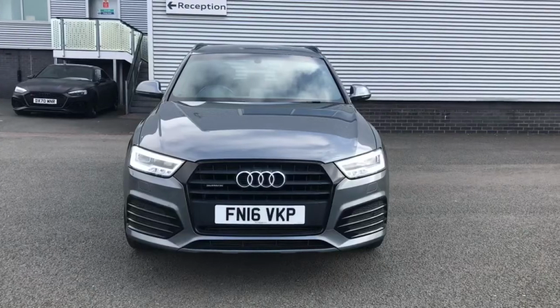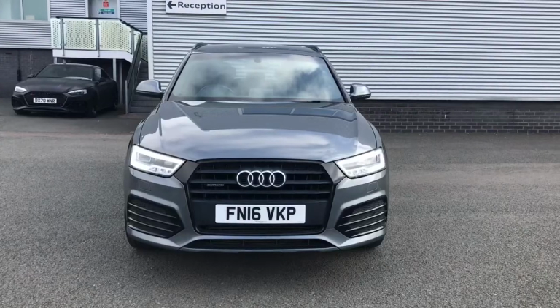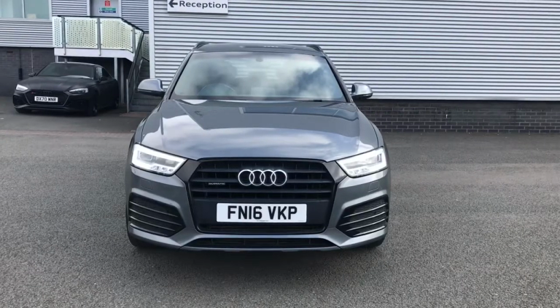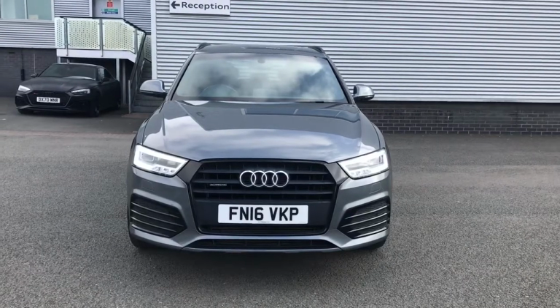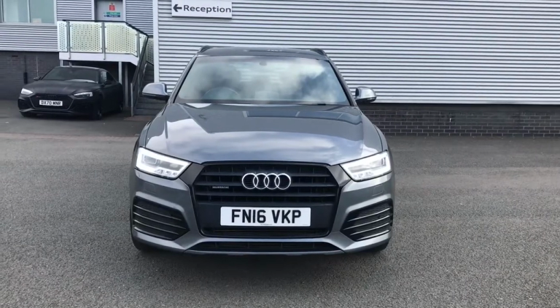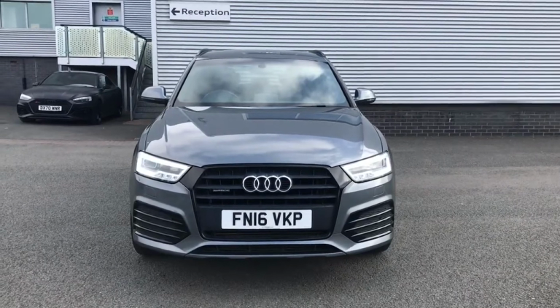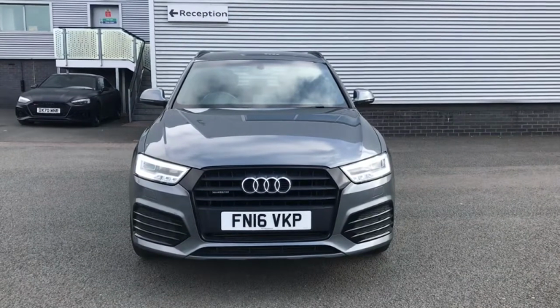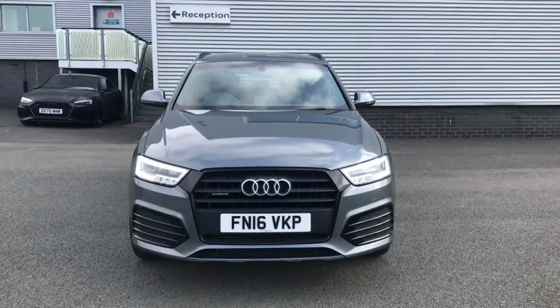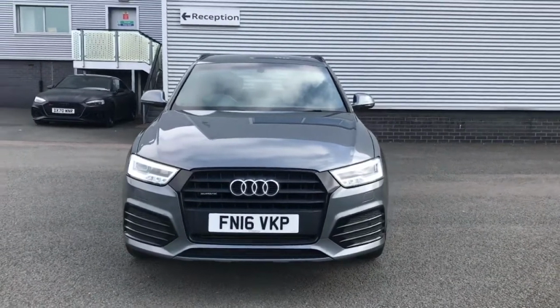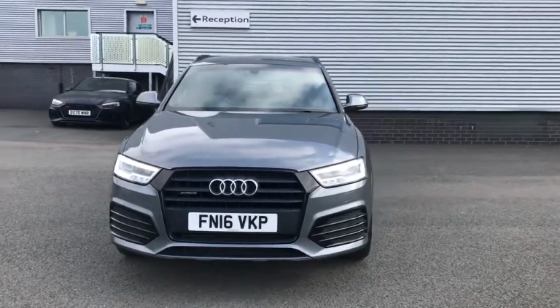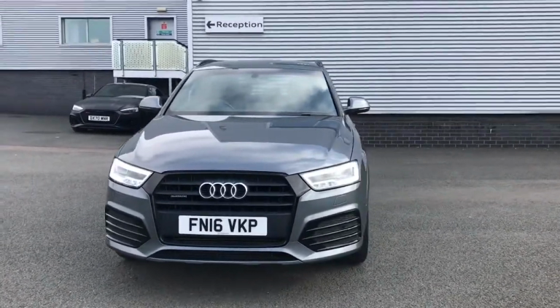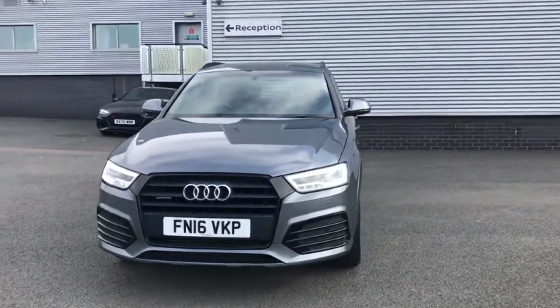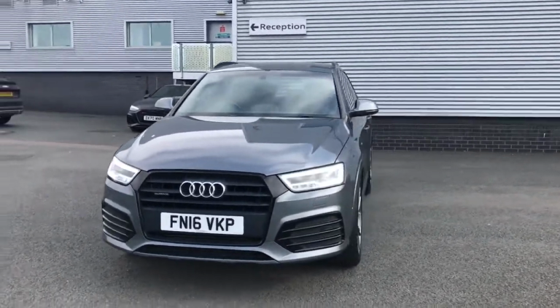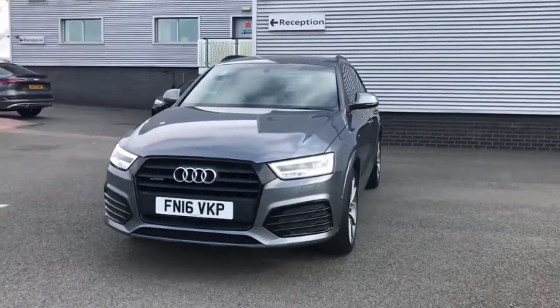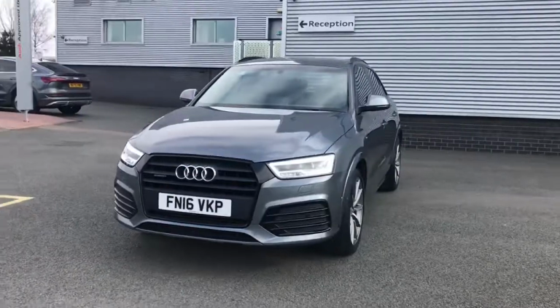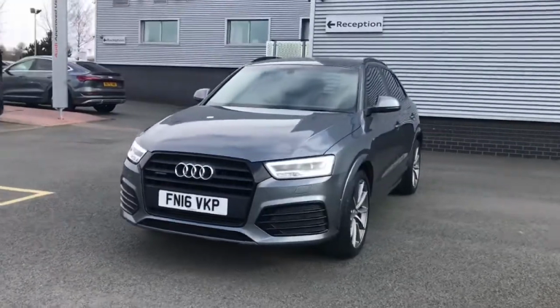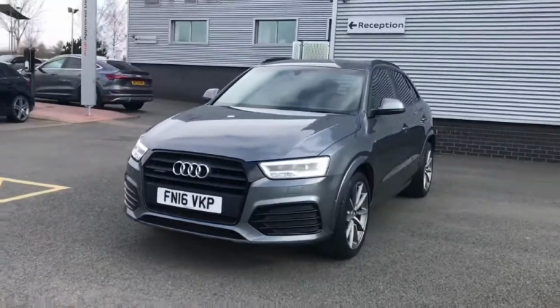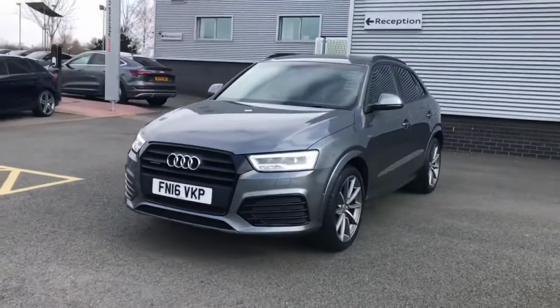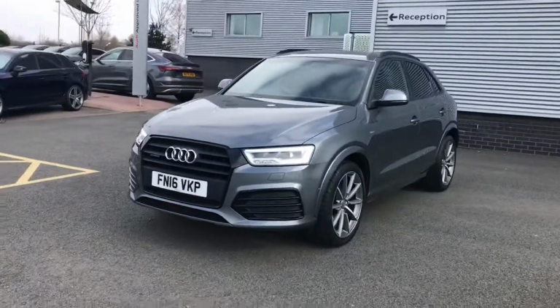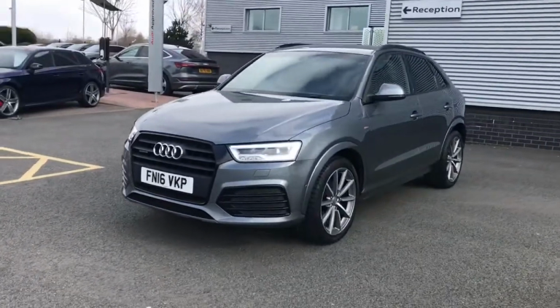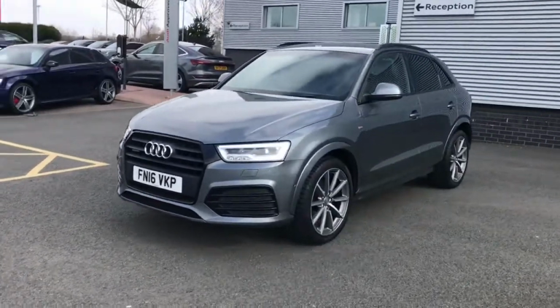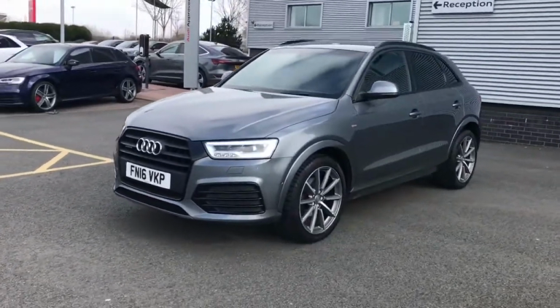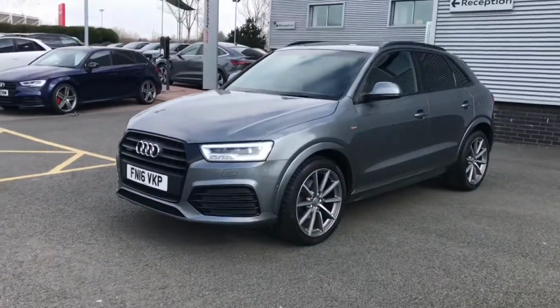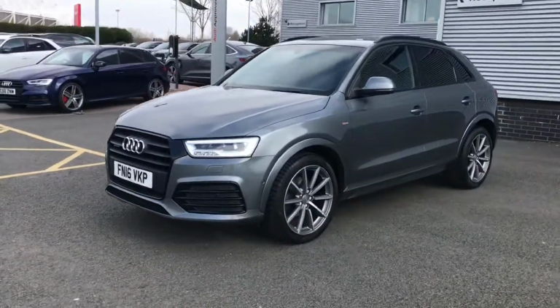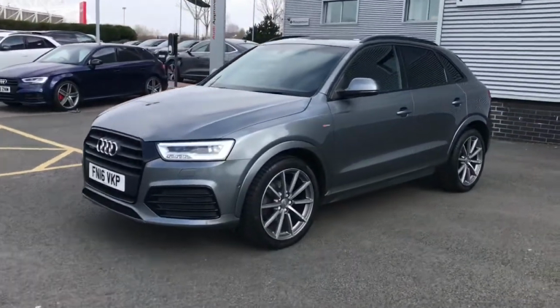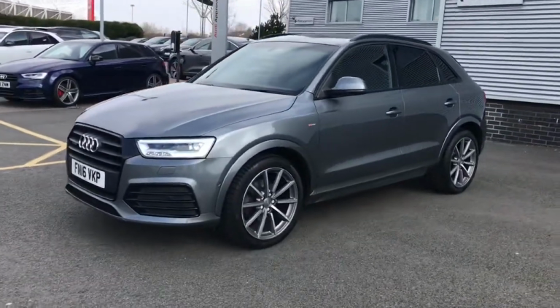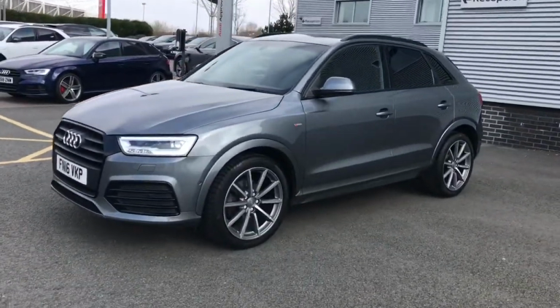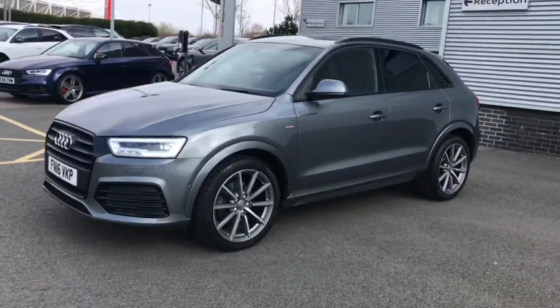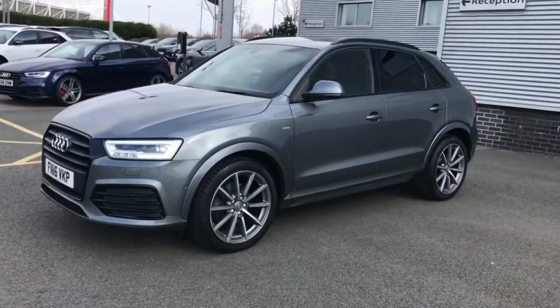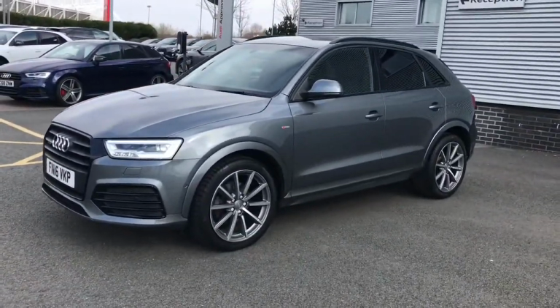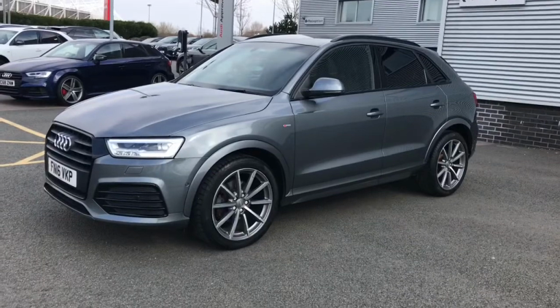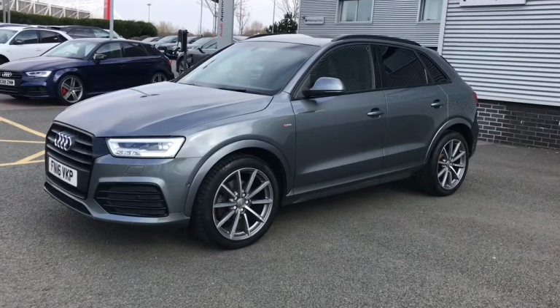Hello and welcome to Stoke Audi. Here we have an approved used Audi Q3 S-Line Plus with the 2.0L TFSI 180PS engine and the S-Tronic gearbox.